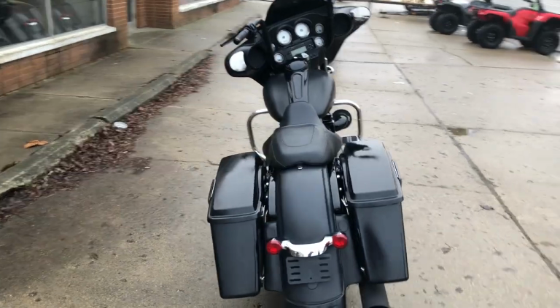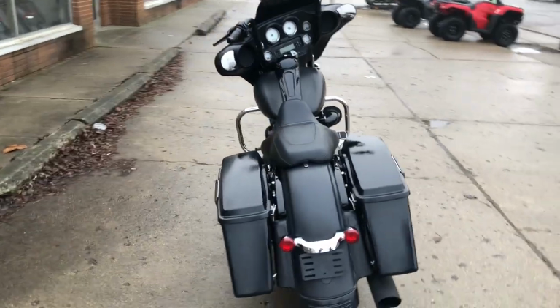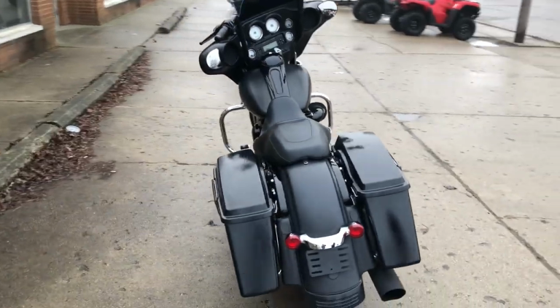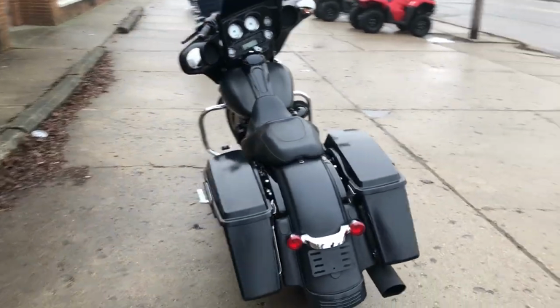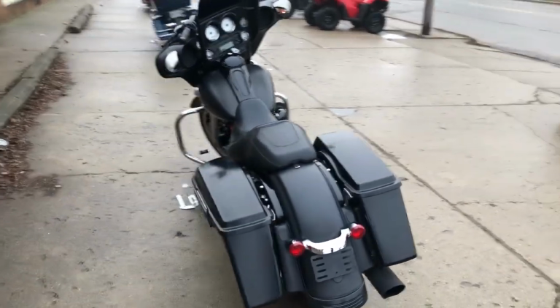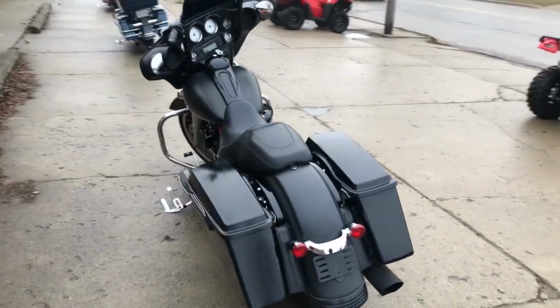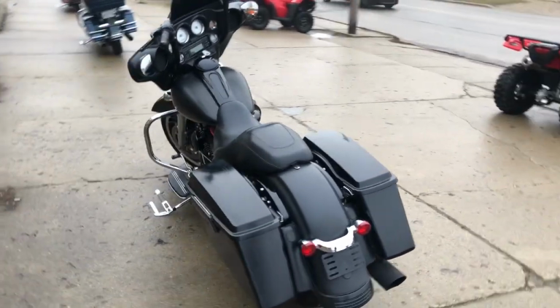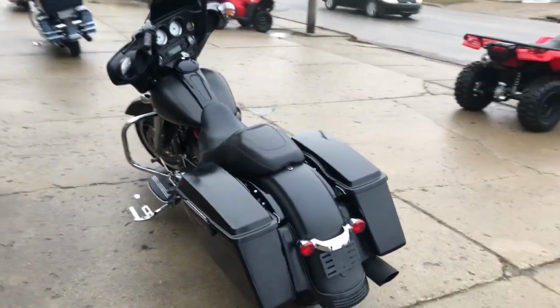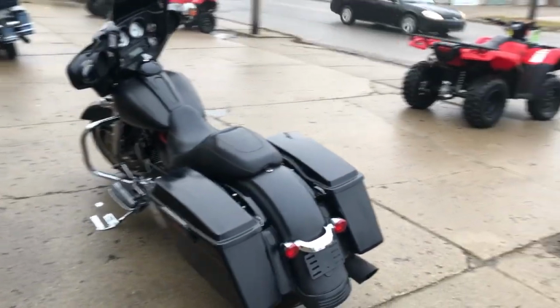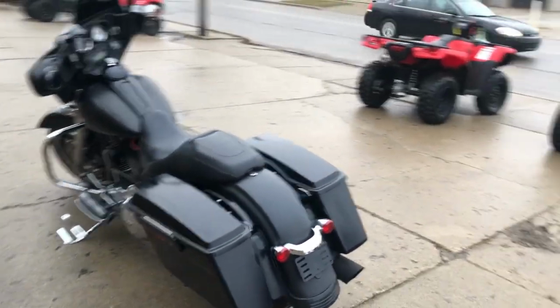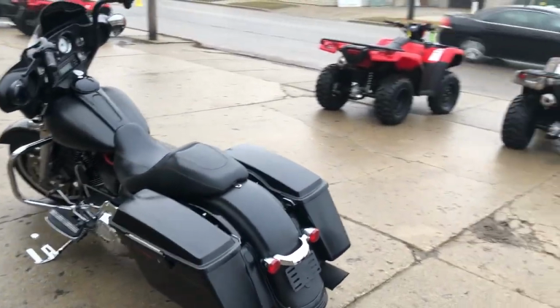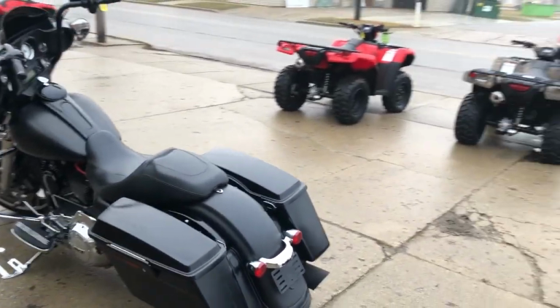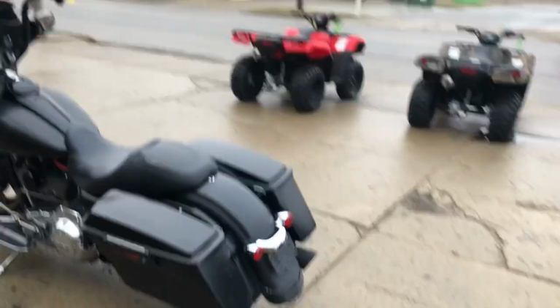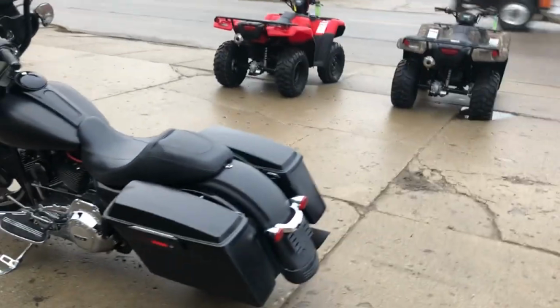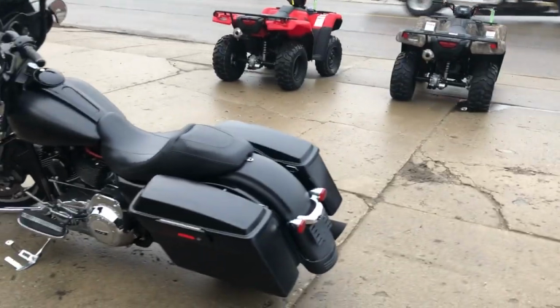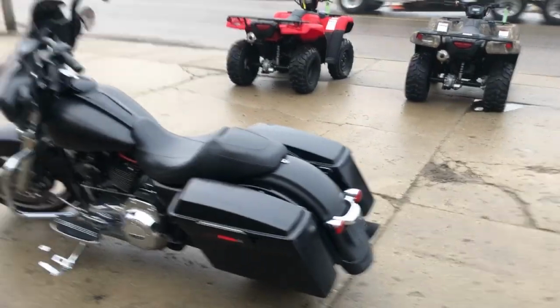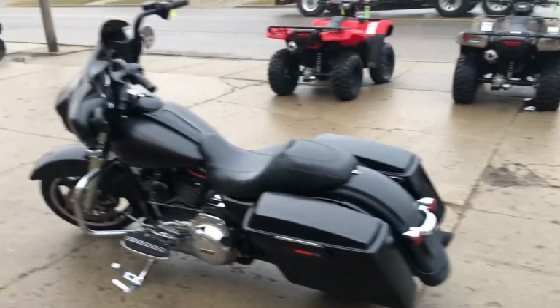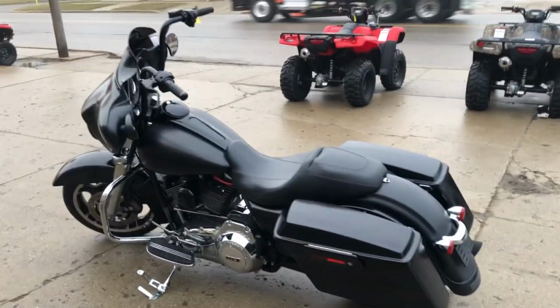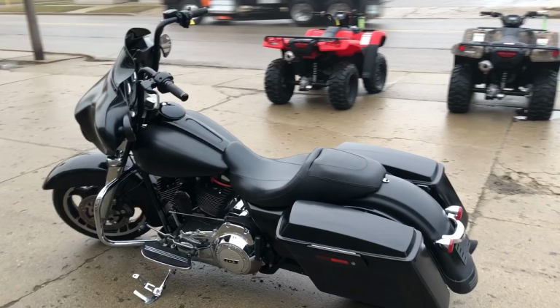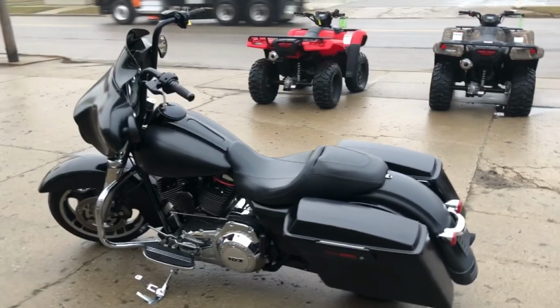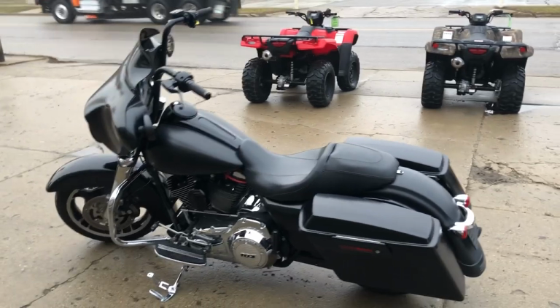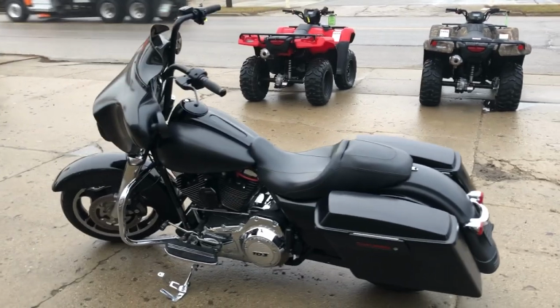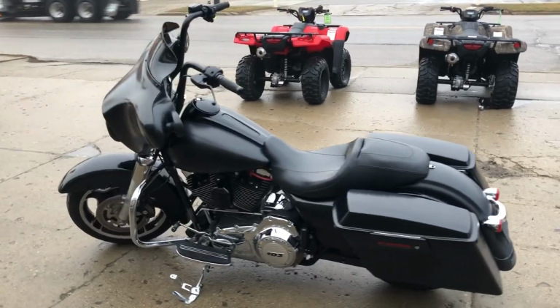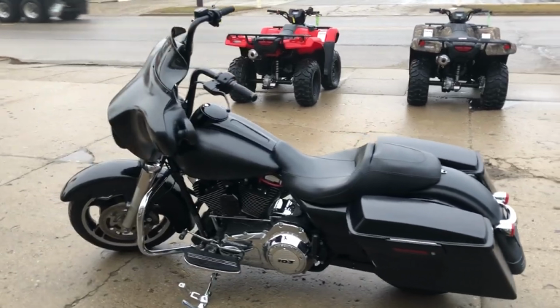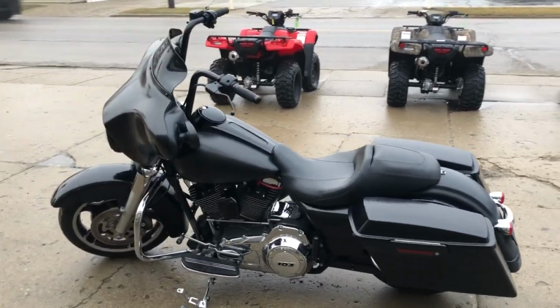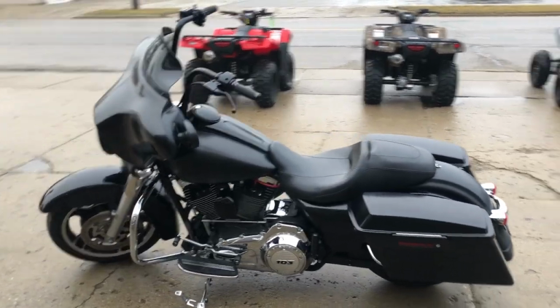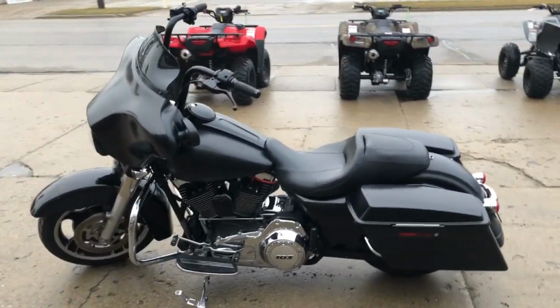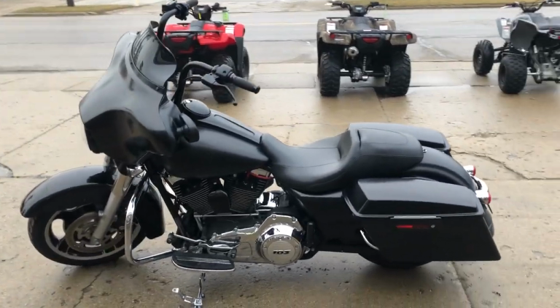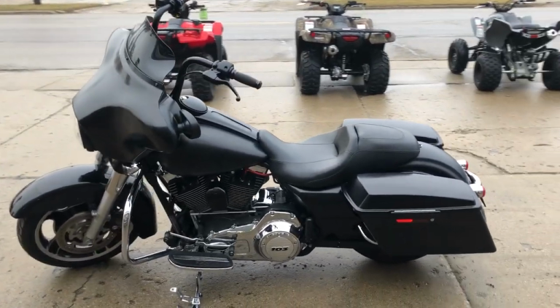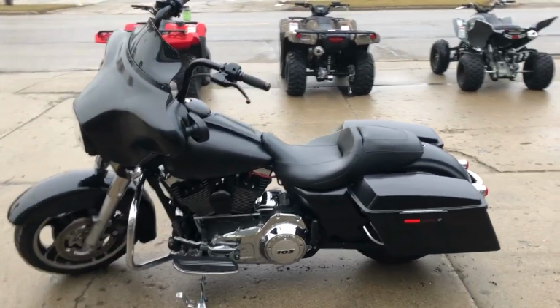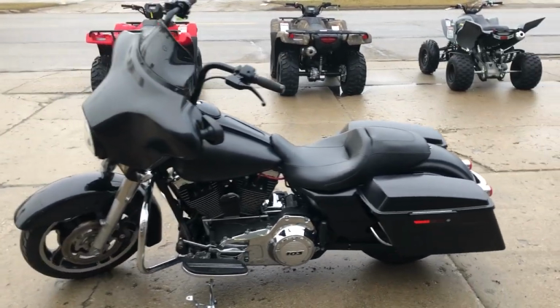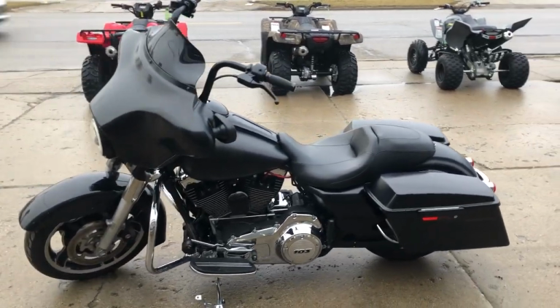It runs strong. Everything works. Needs nothing. It's just been serviced at the dealership. It's inspected. All fluids have been changed, and there is a warranty available.